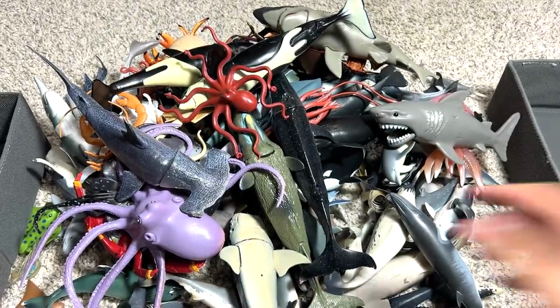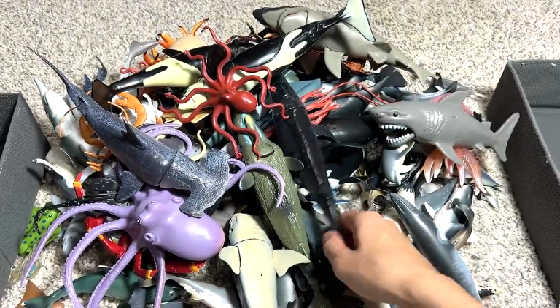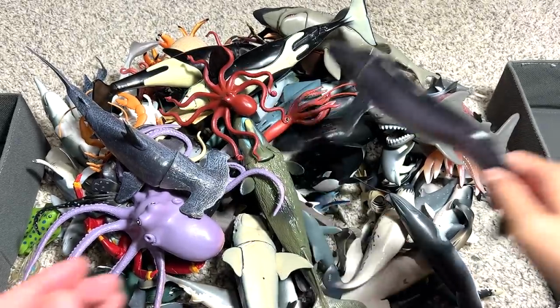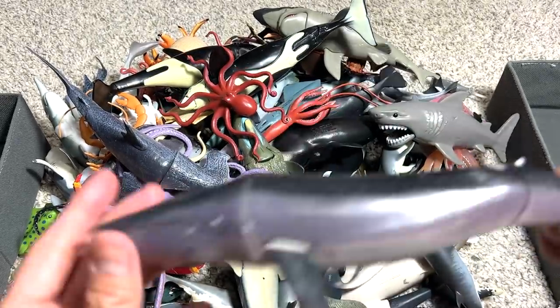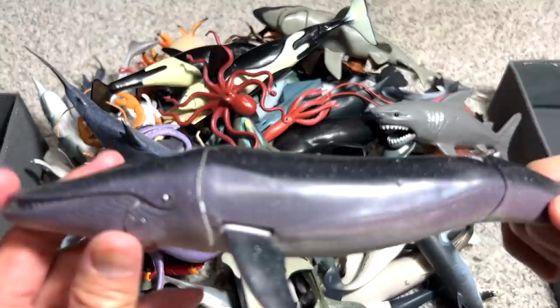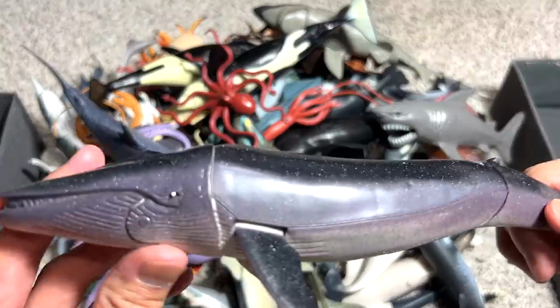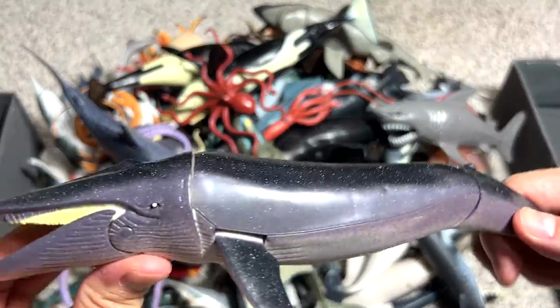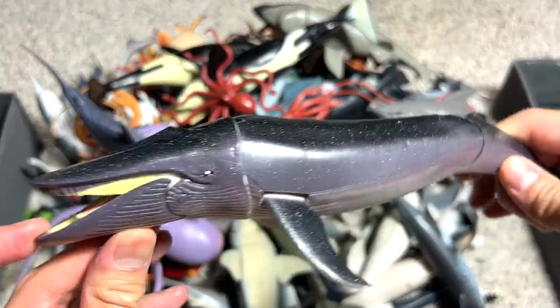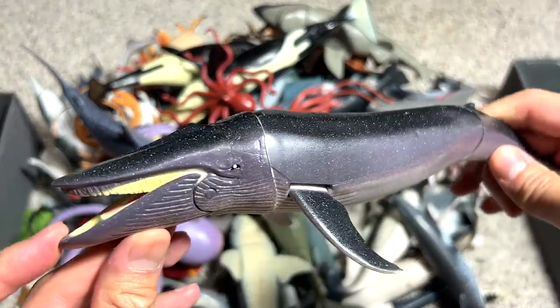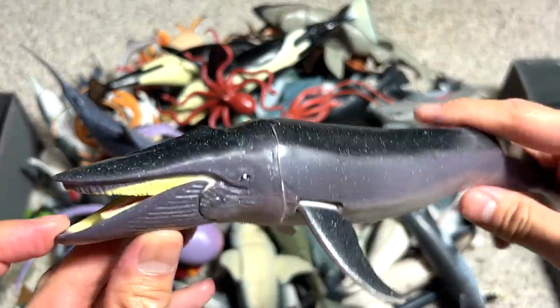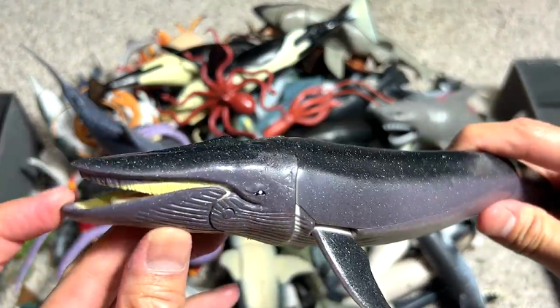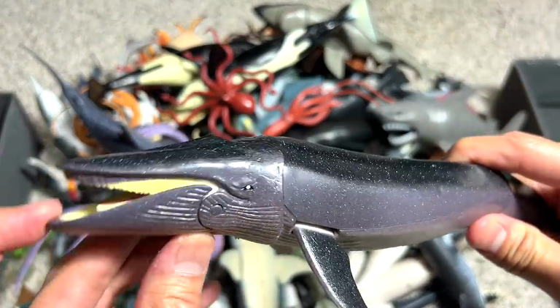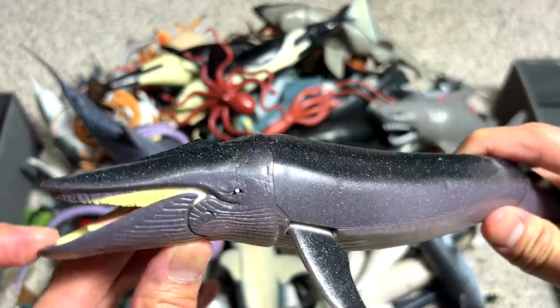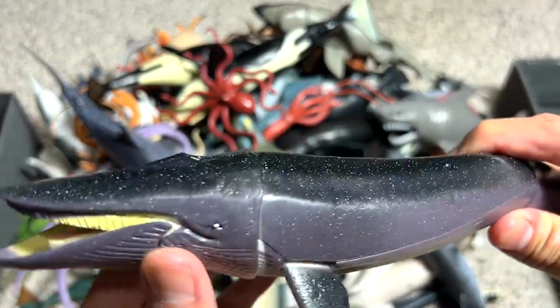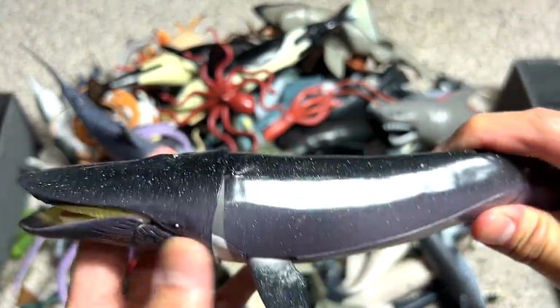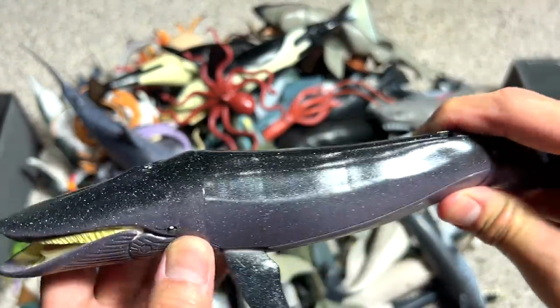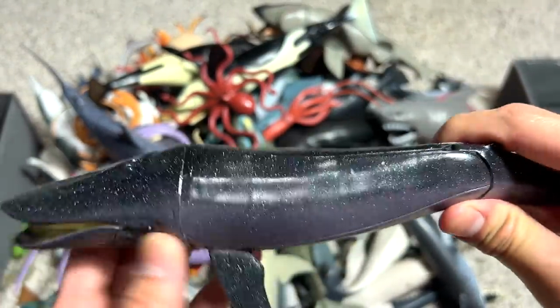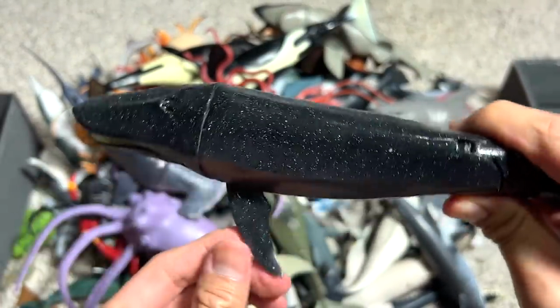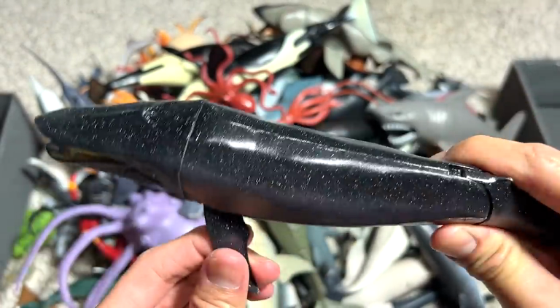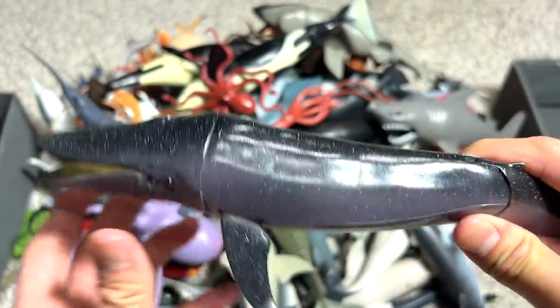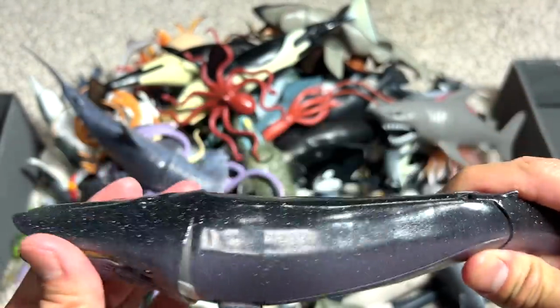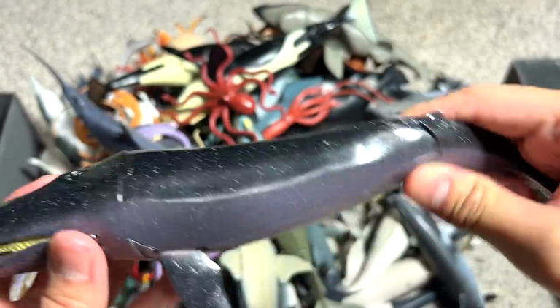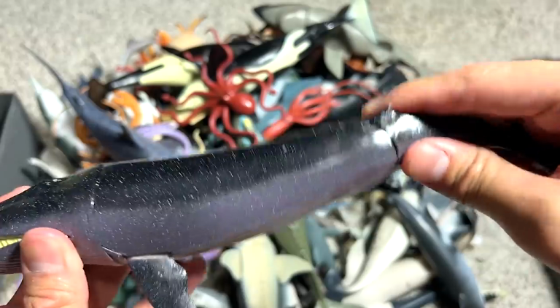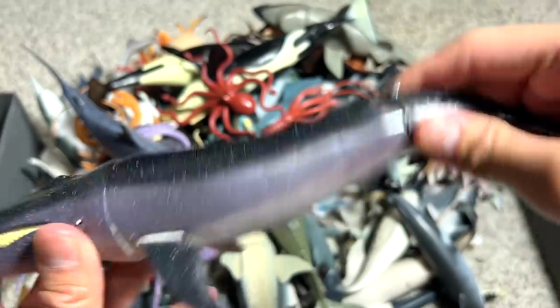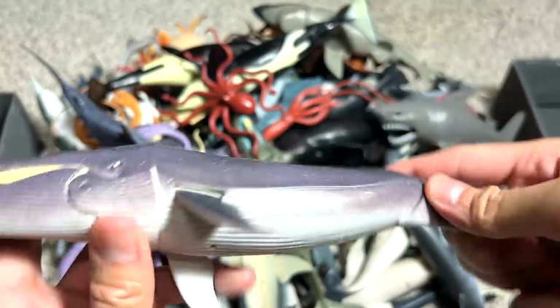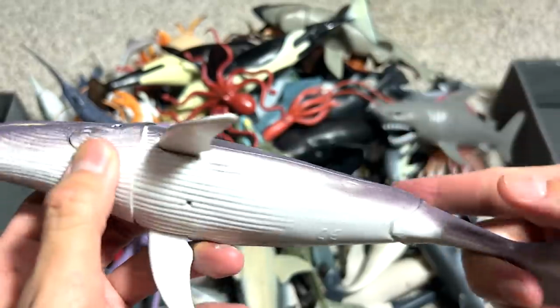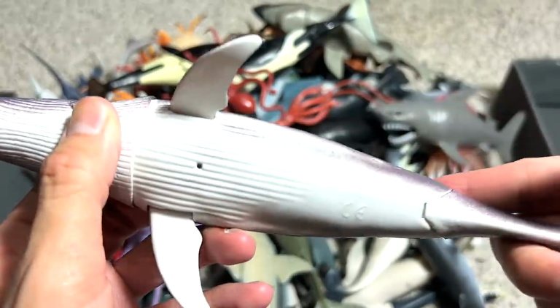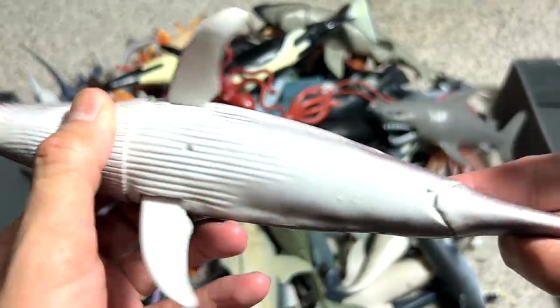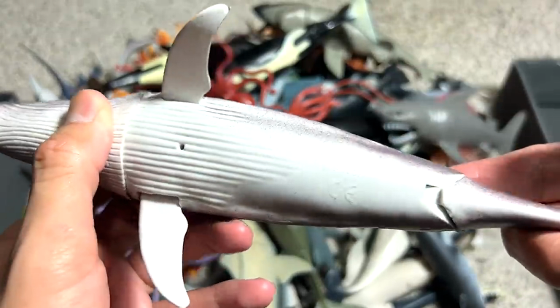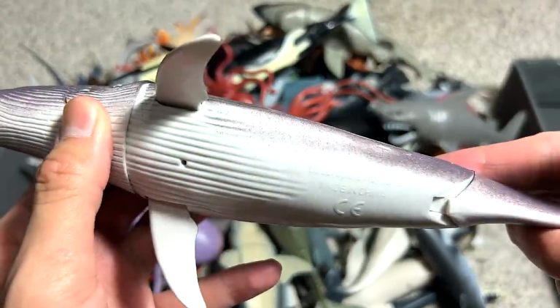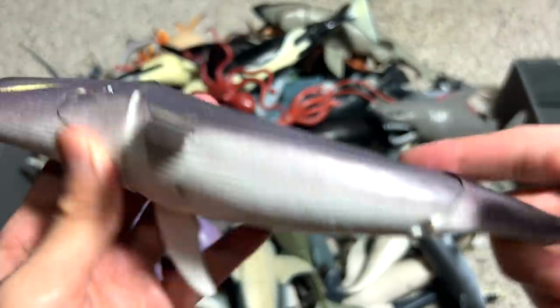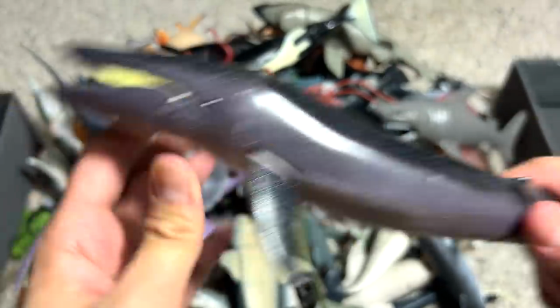Next, we have a Grey Whale. This is a beautiful figure with movable parts. You can actually move the flippers, the head, and the tail as well. A really cool one.